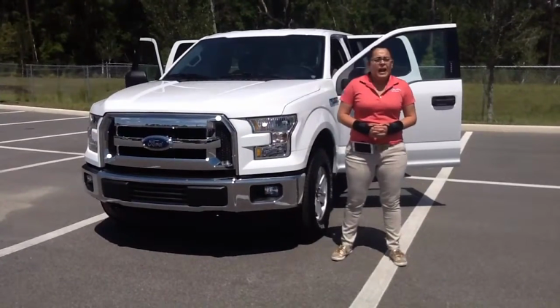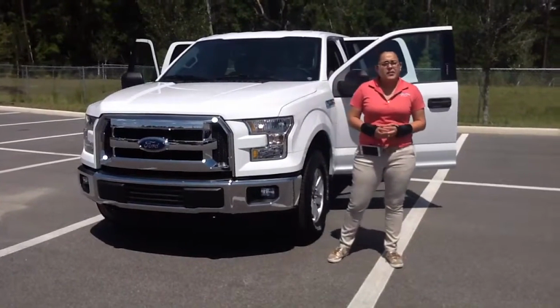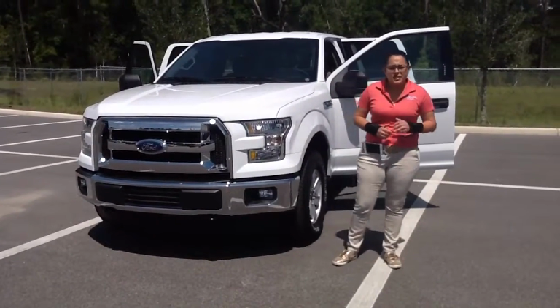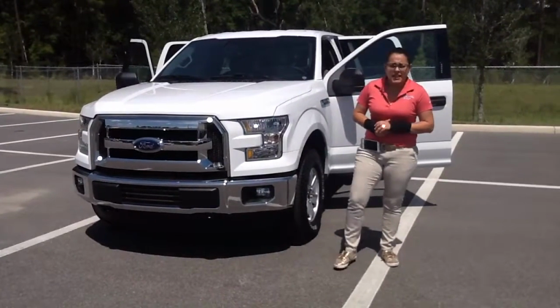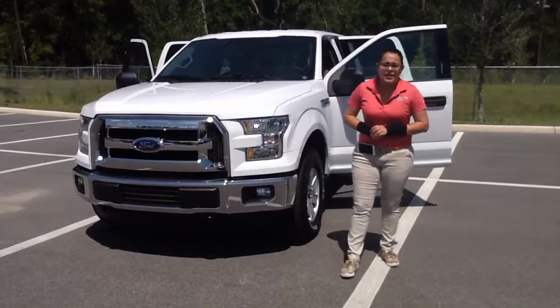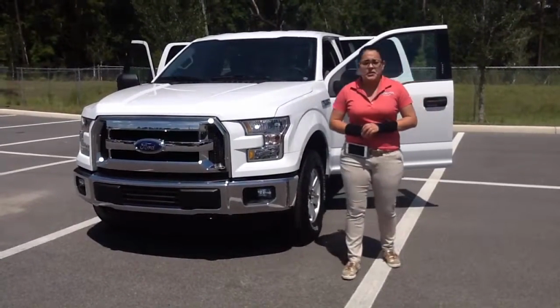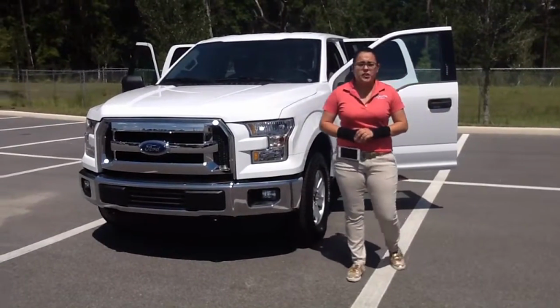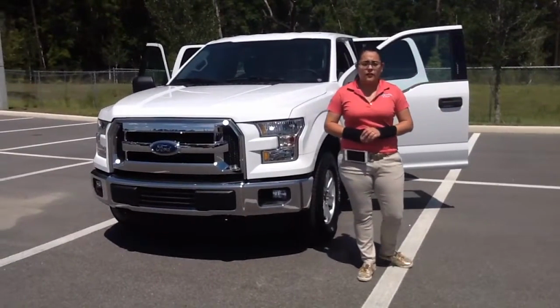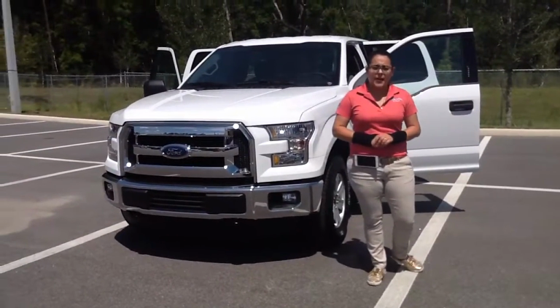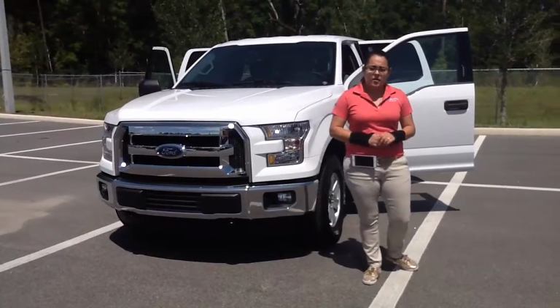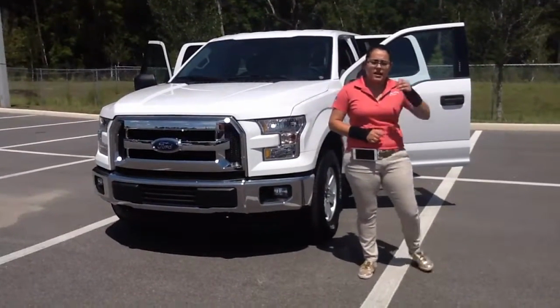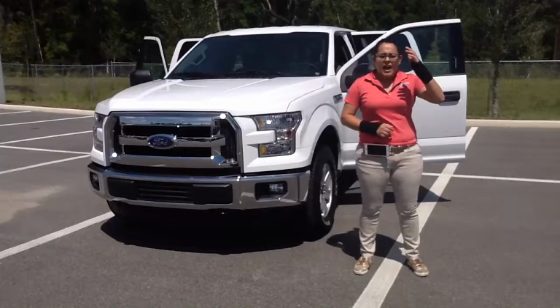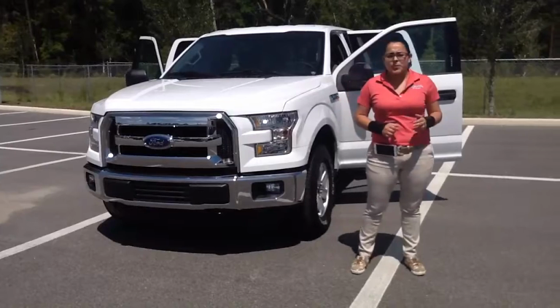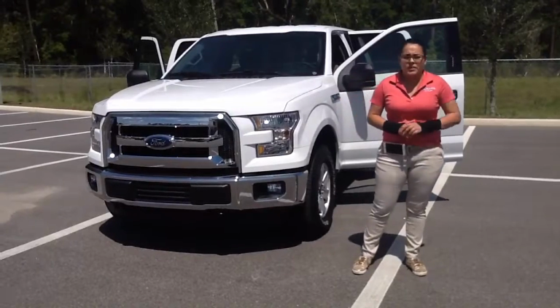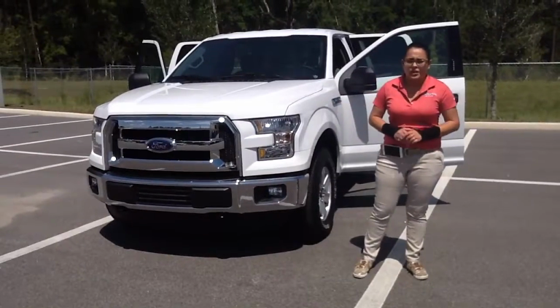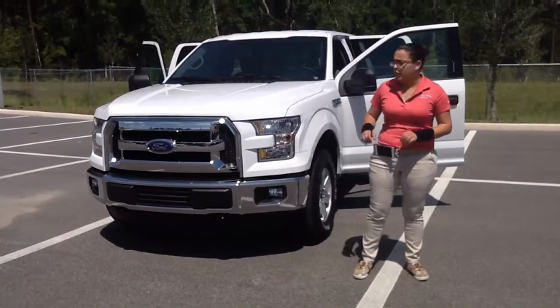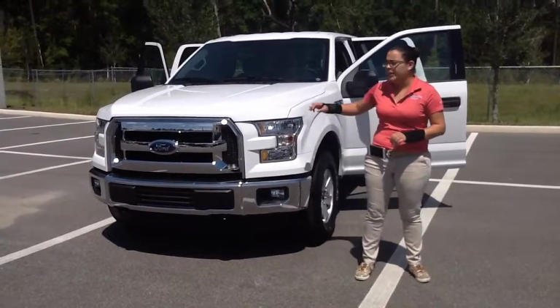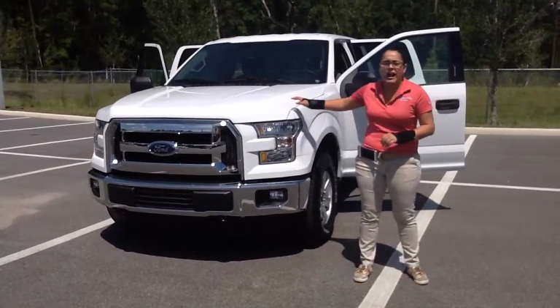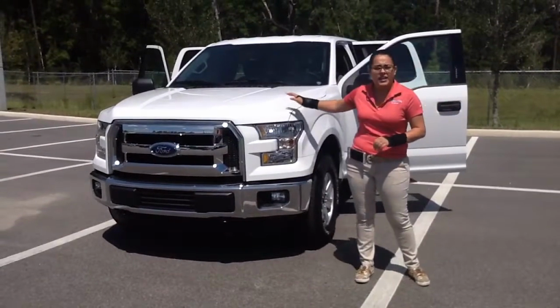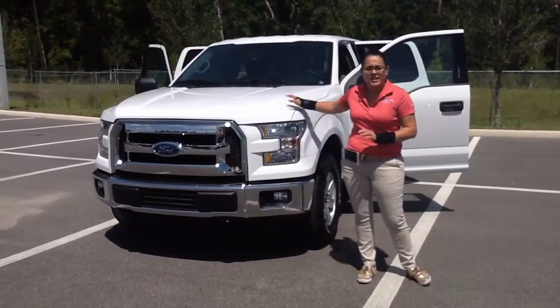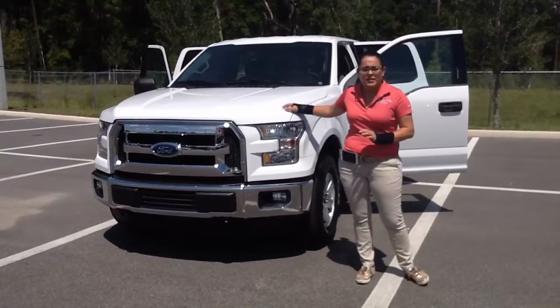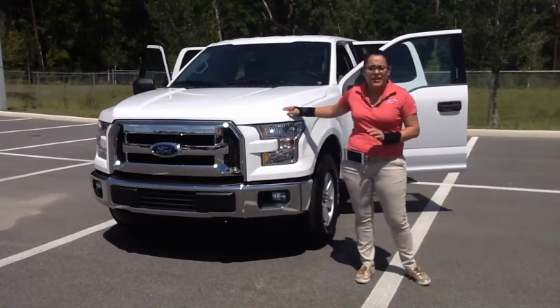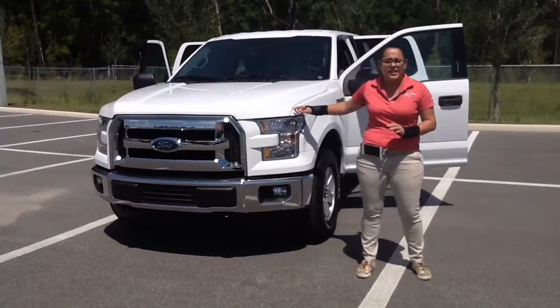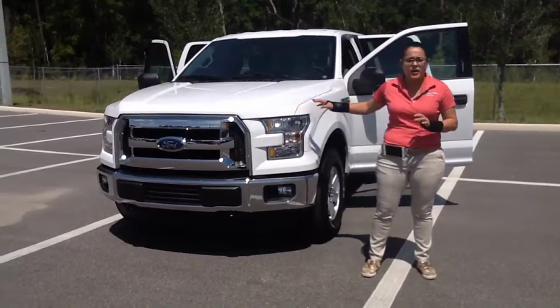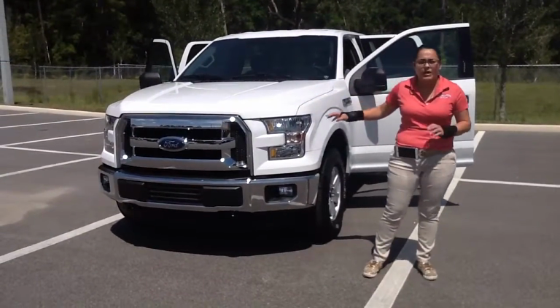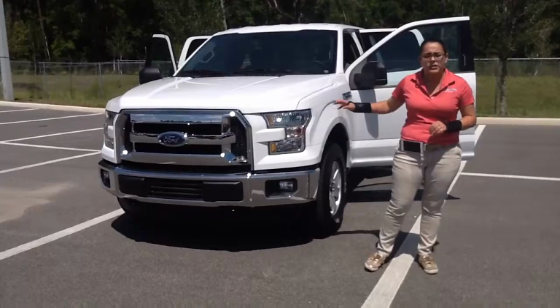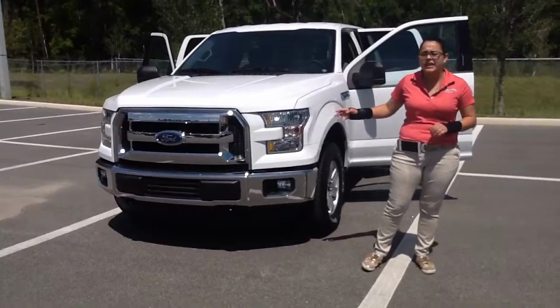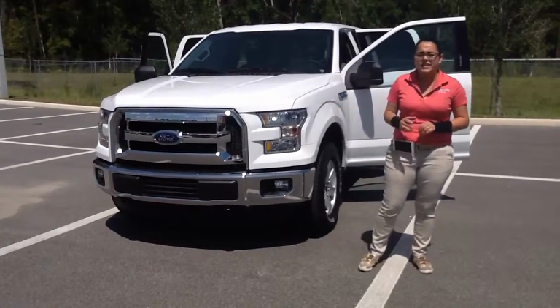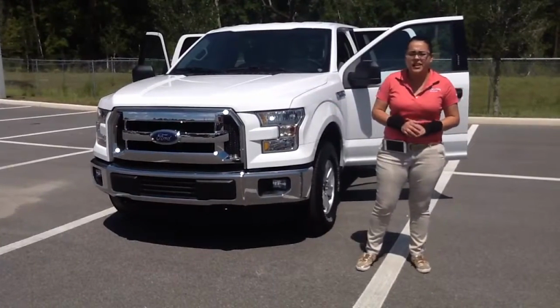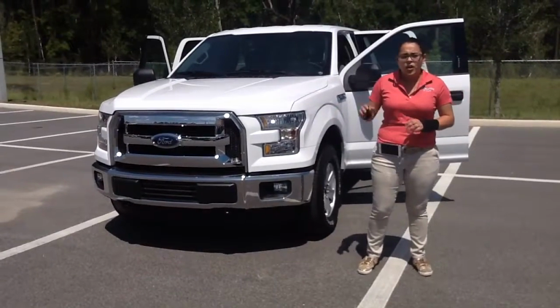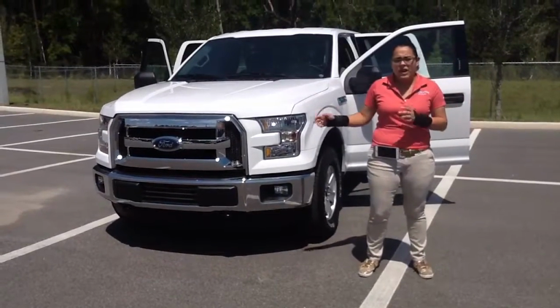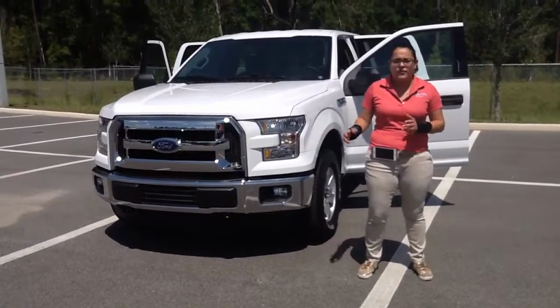Hey Louis, this is Christine, the Internet Sales Manager here at Volkswagen of Ocala. I just spoke to Michelle and she told me that you're out in Destin, I believe it is, and that you inquired about the 2016 Ford F-150.